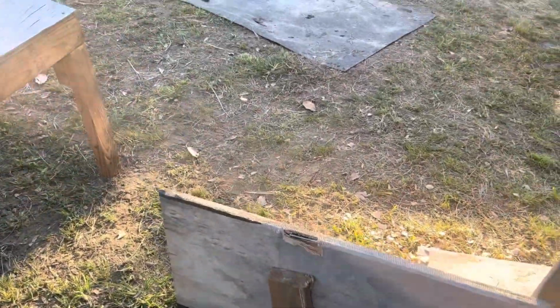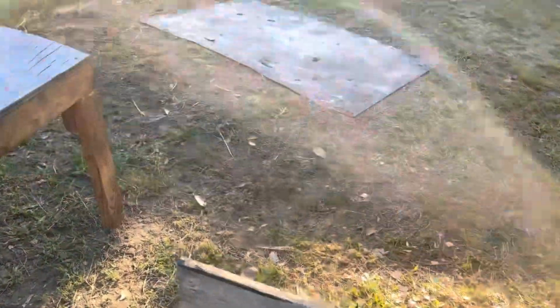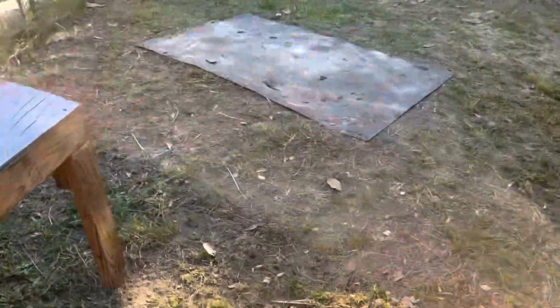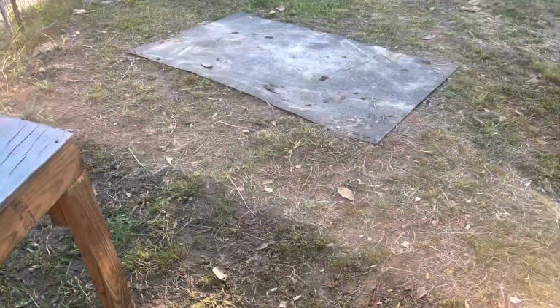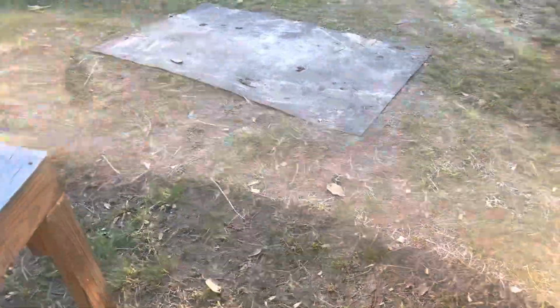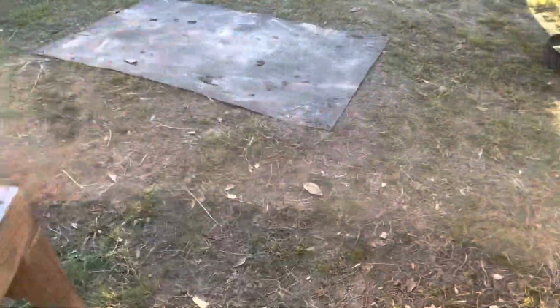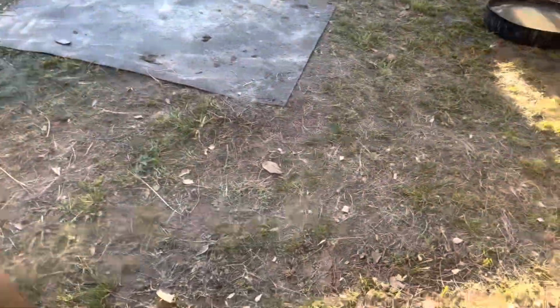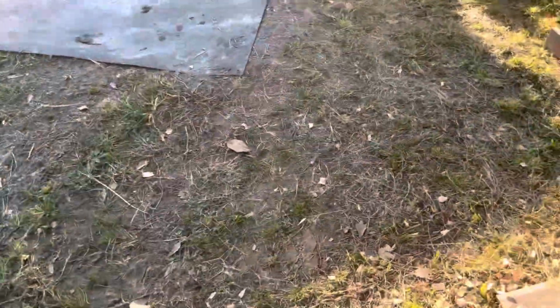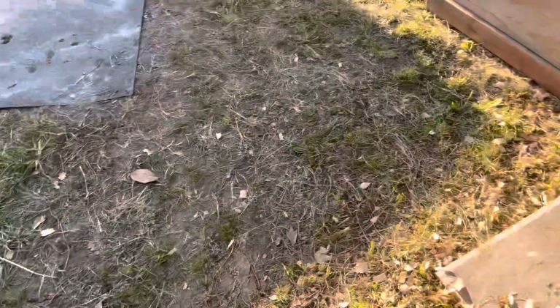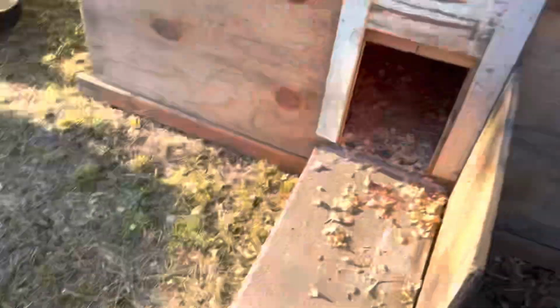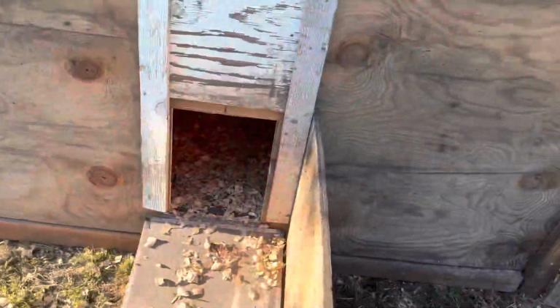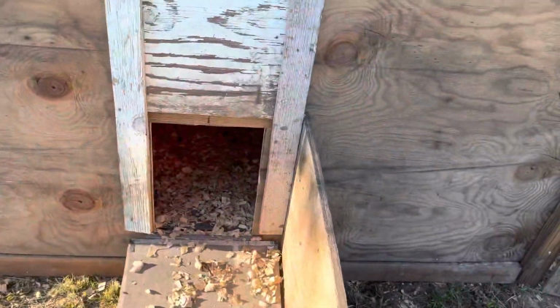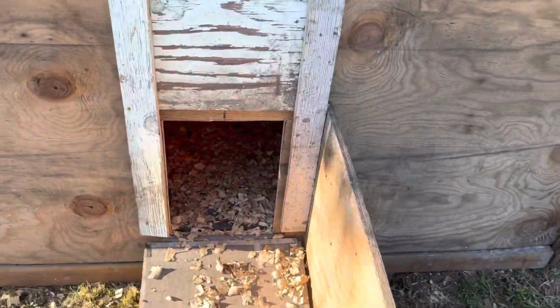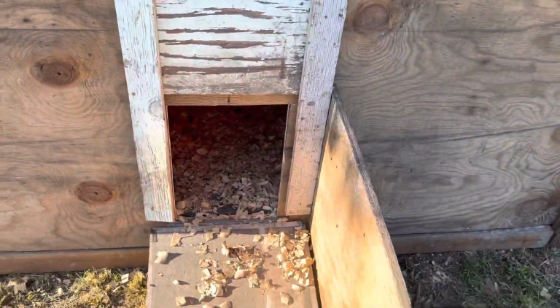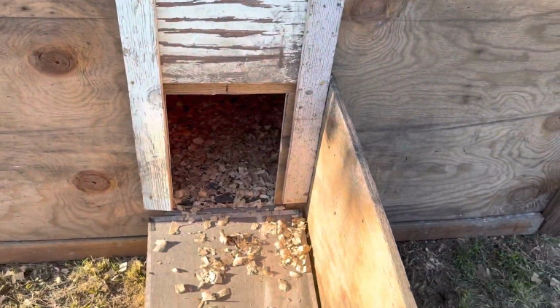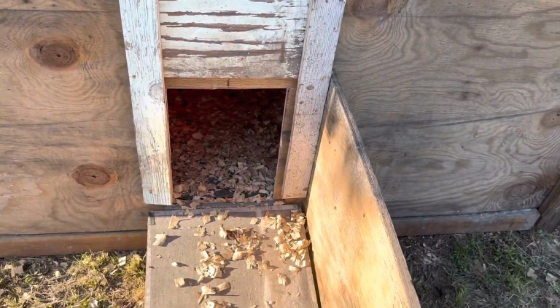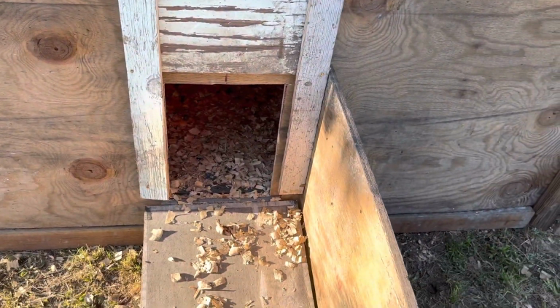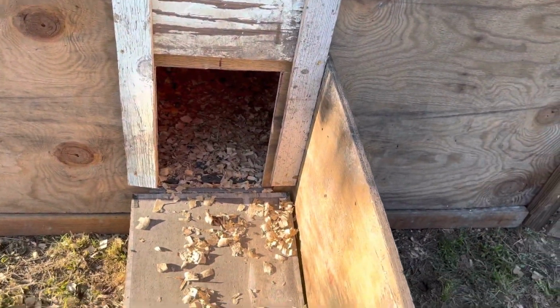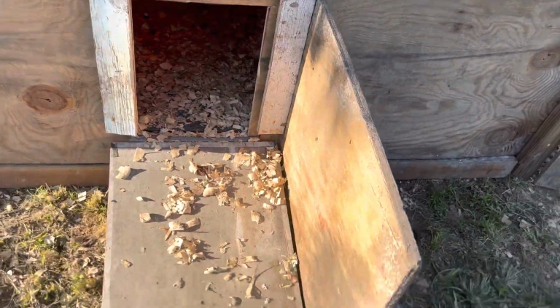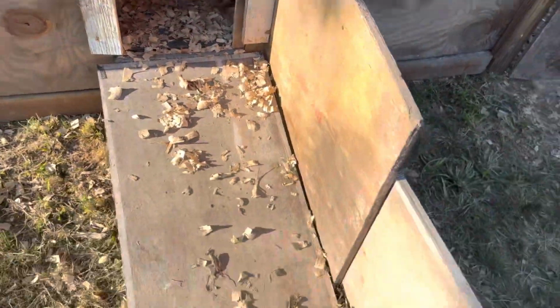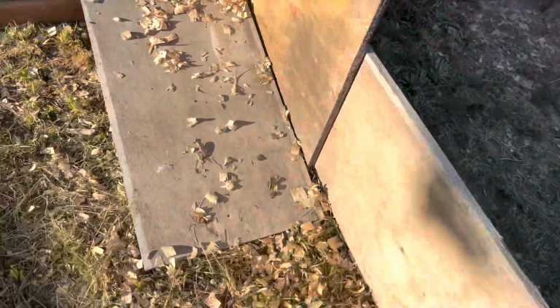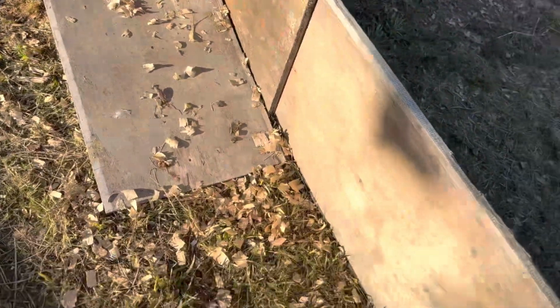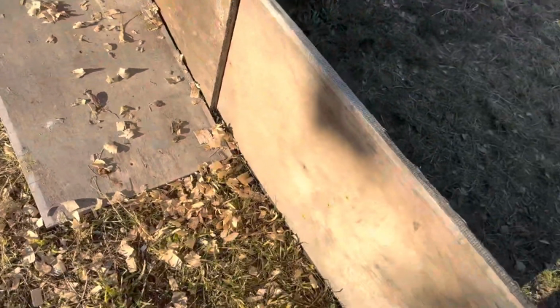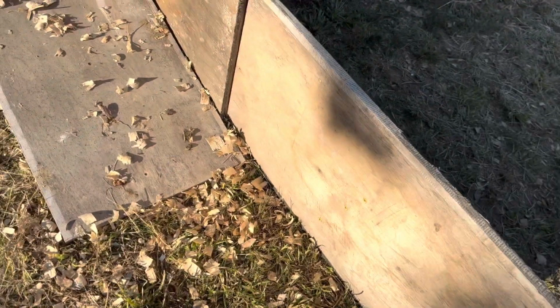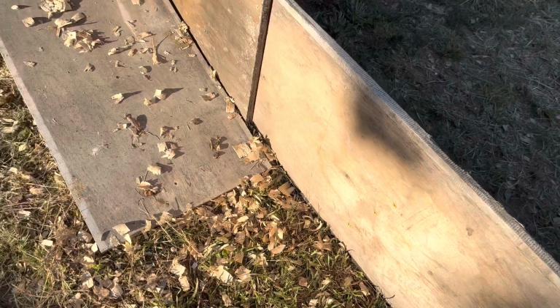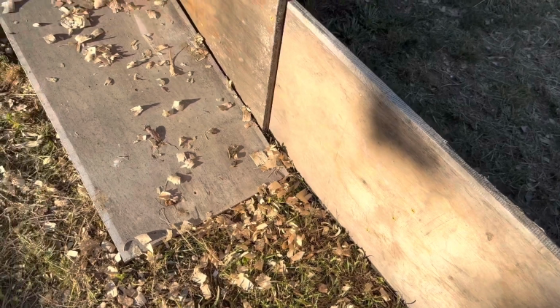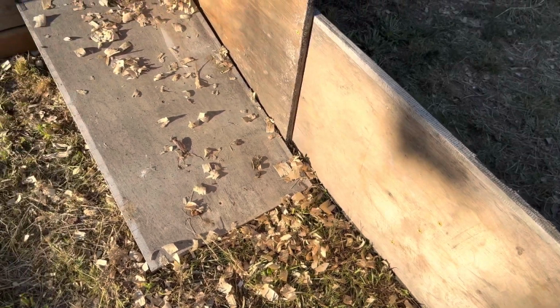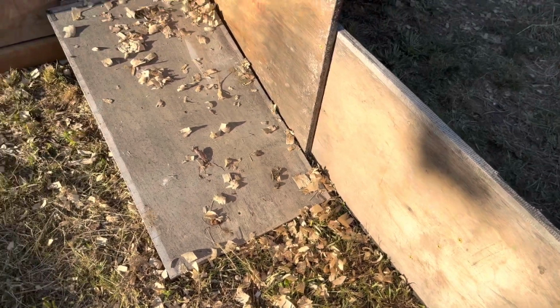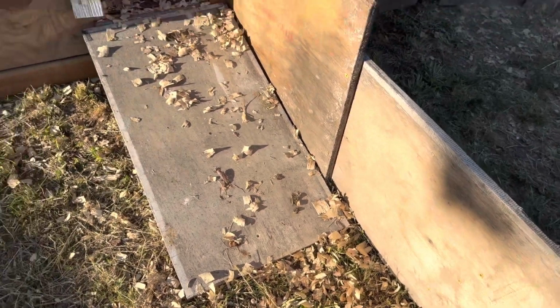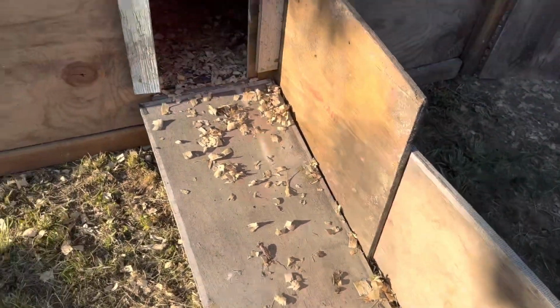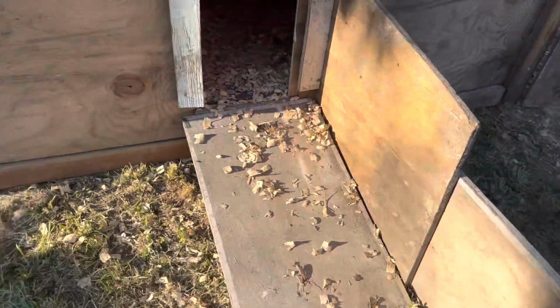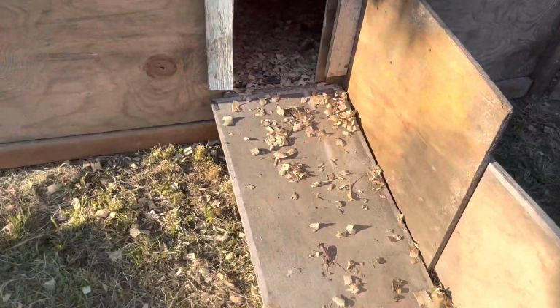This is a continuation from this weekend. I actually got their outside door, the ramp, and I put a little blinder up to where they're easier to herd in there.